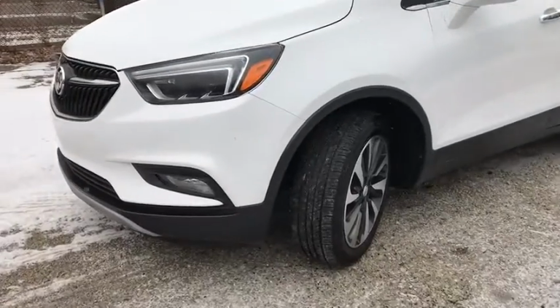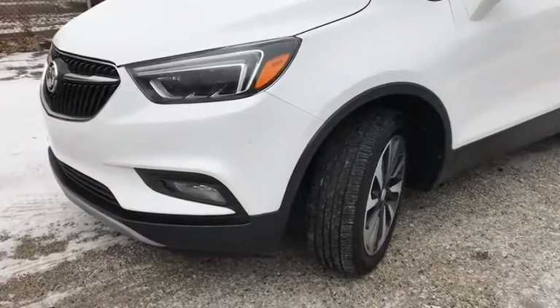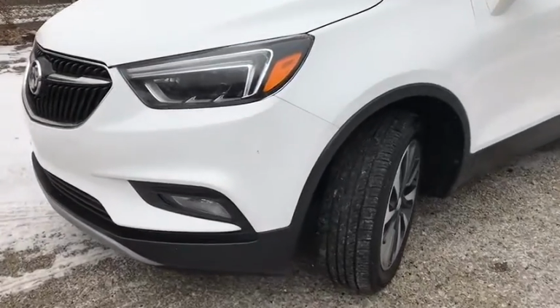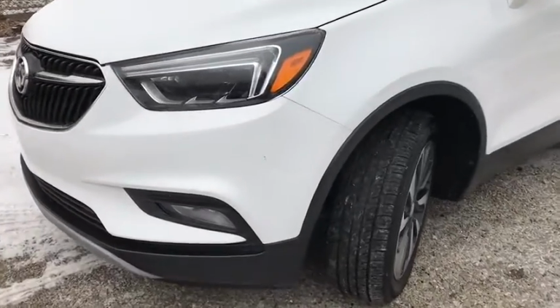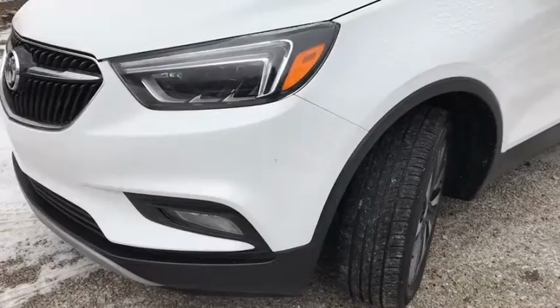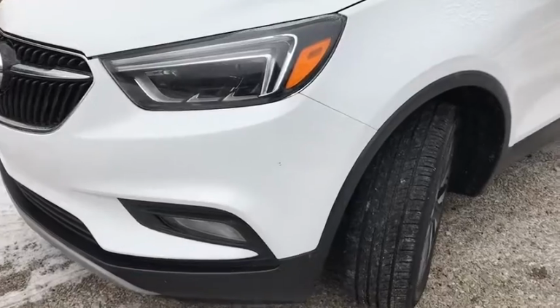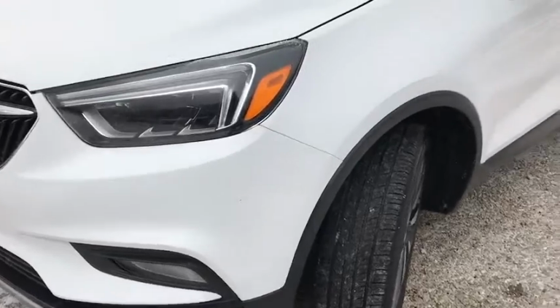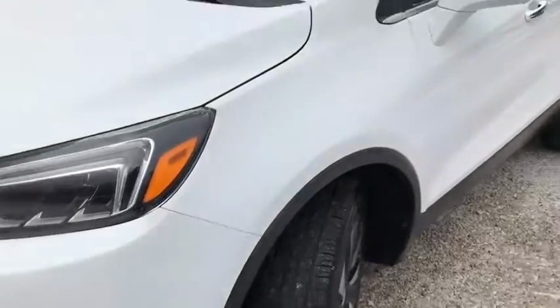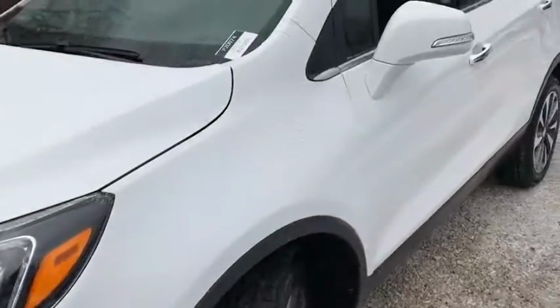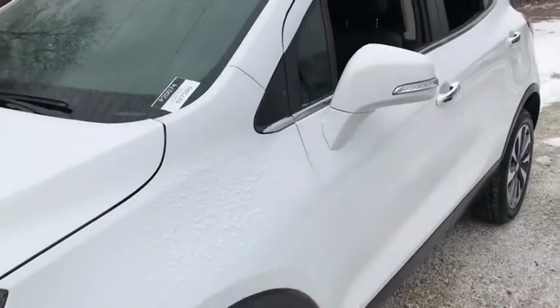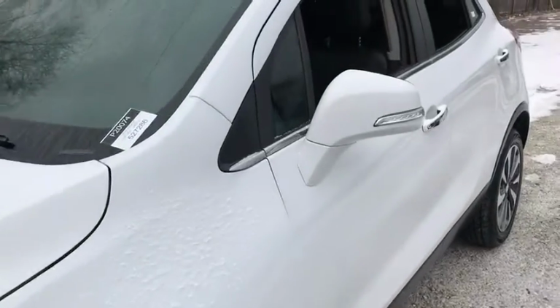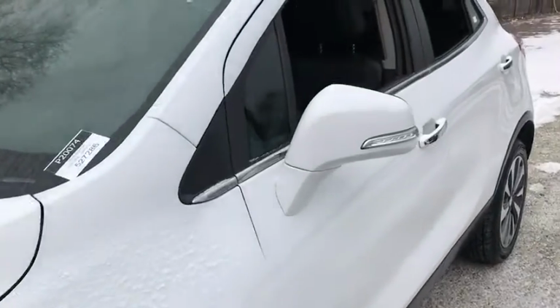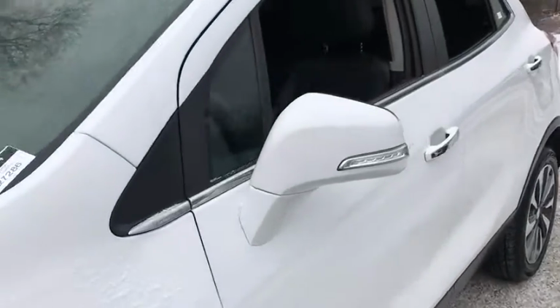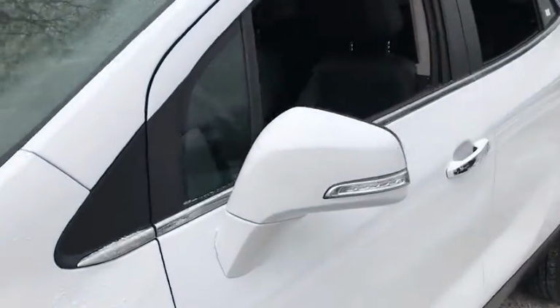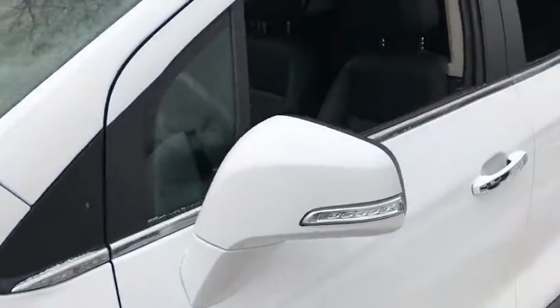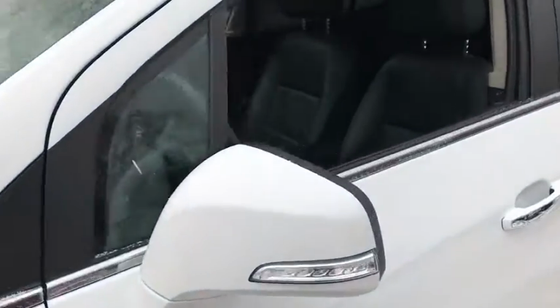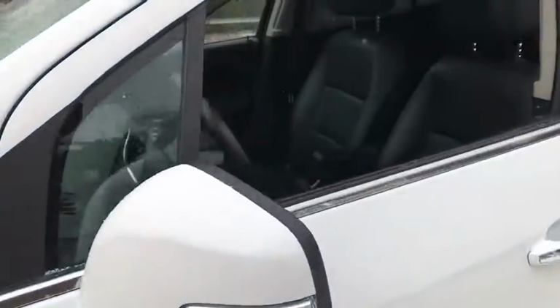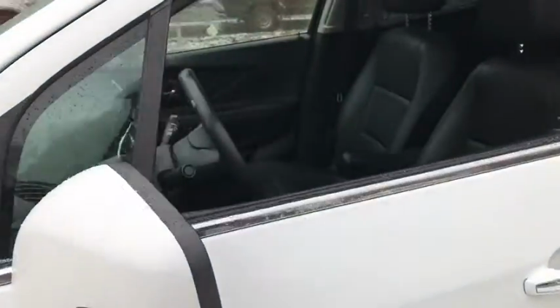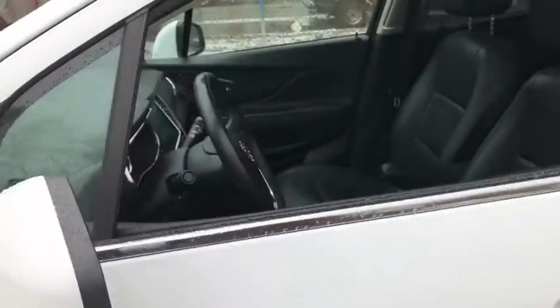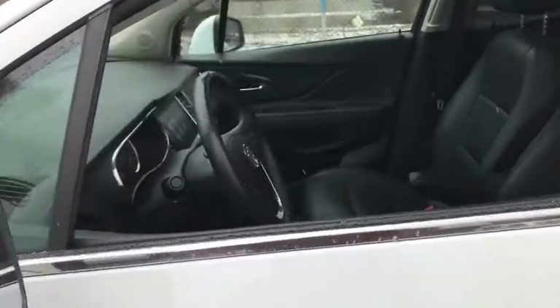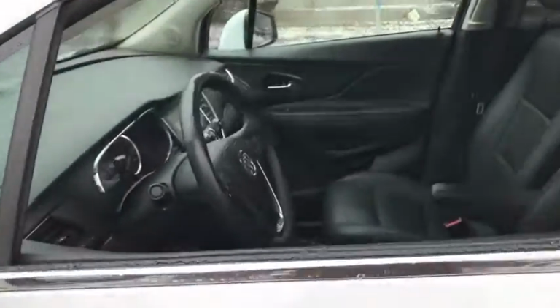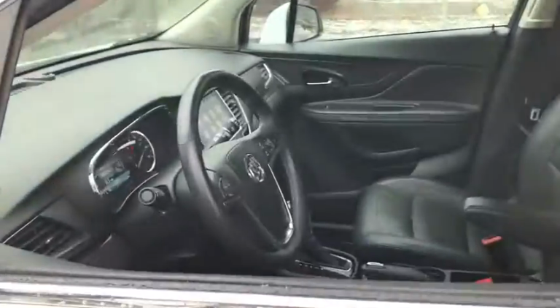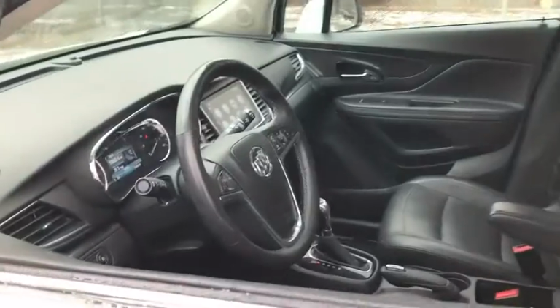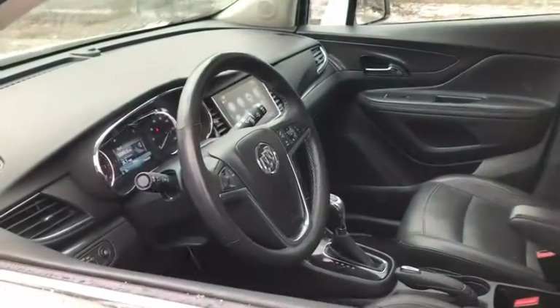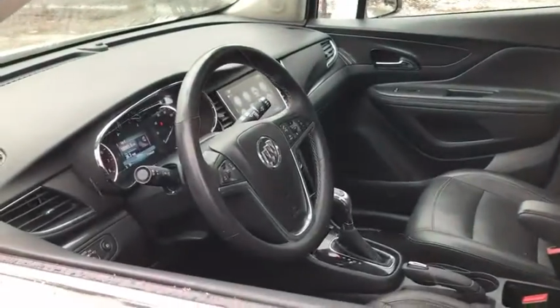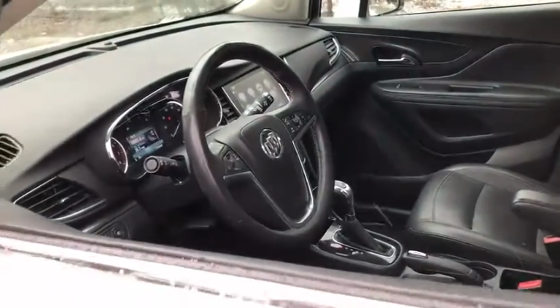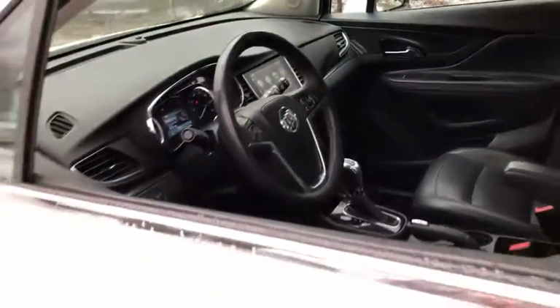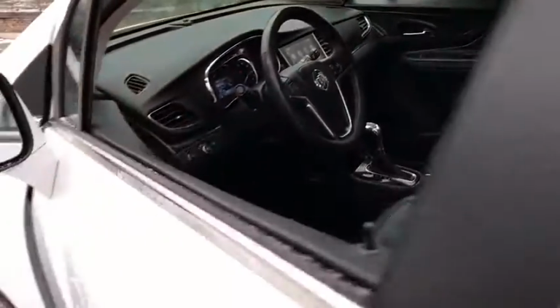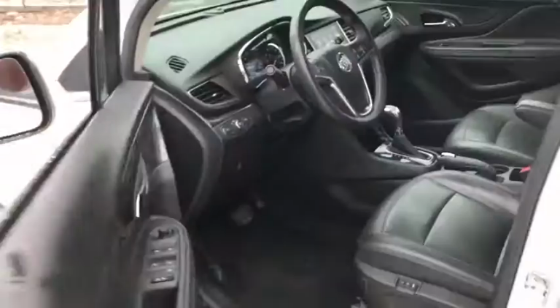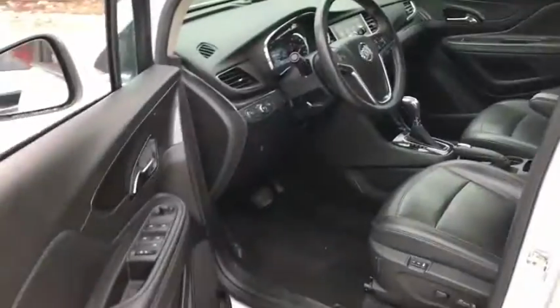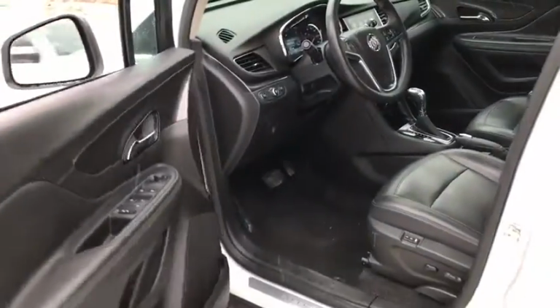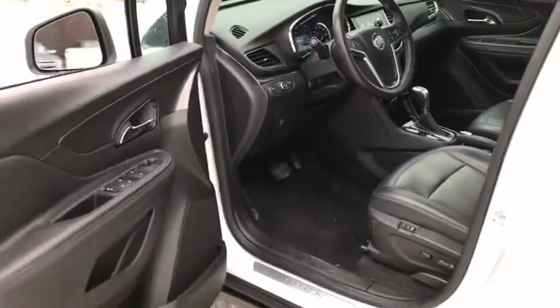Standard features that would make any car owner smile. This vehicle has less than 50,000 miles. Here are some of this vehicle's great options: traction control,